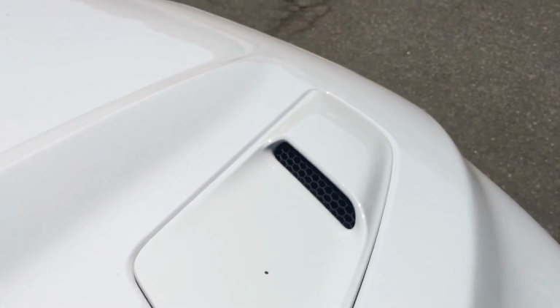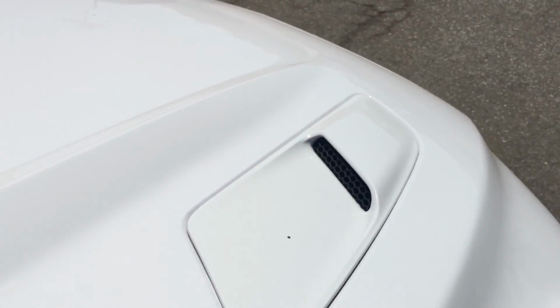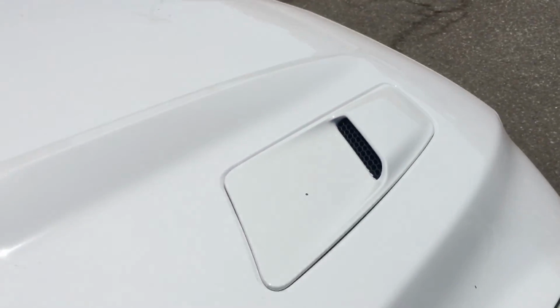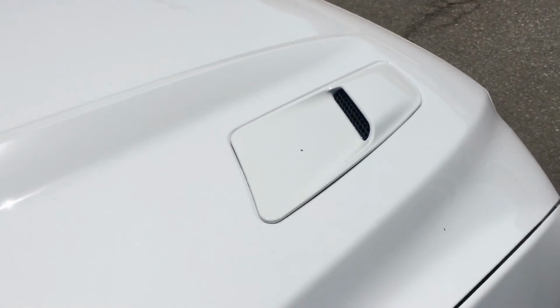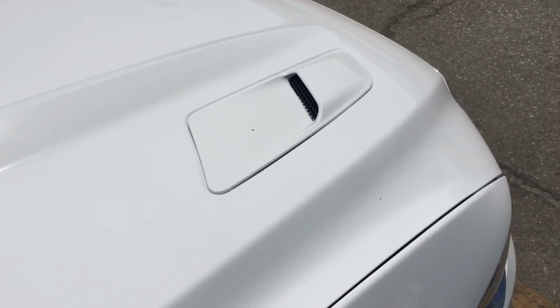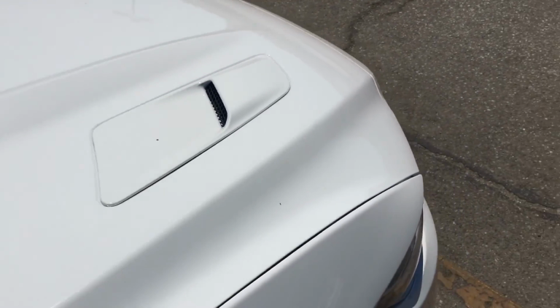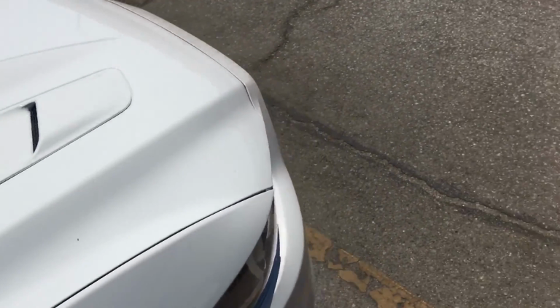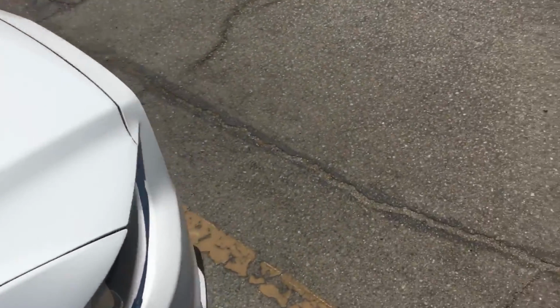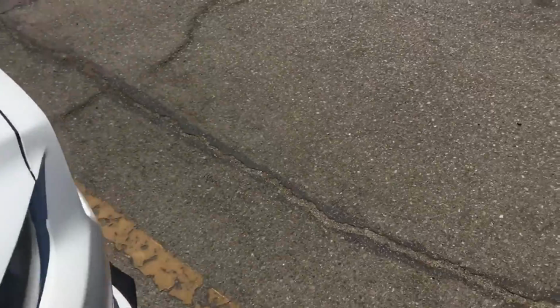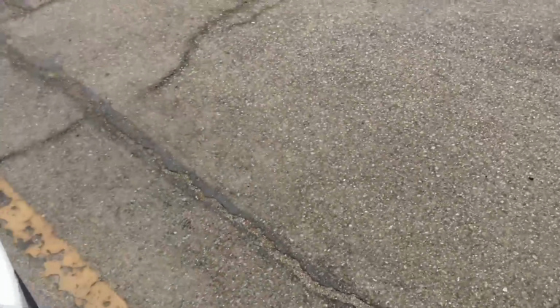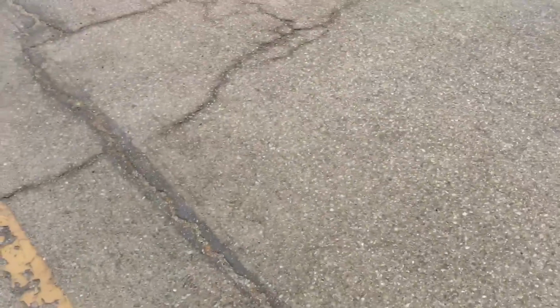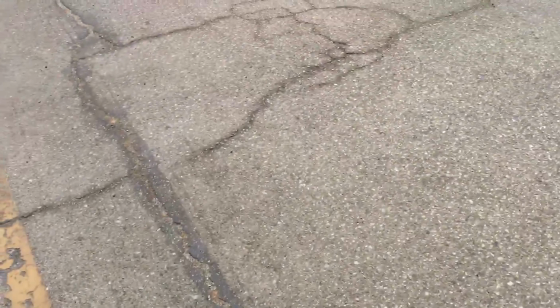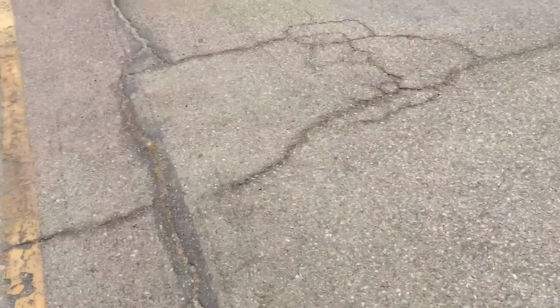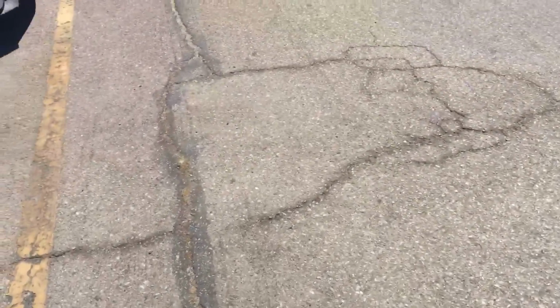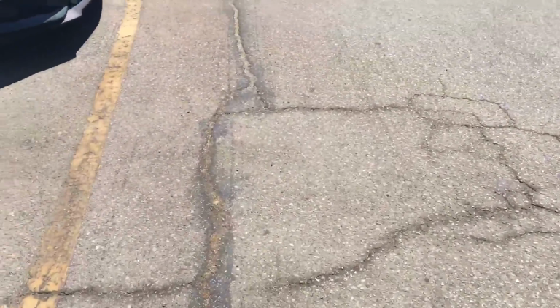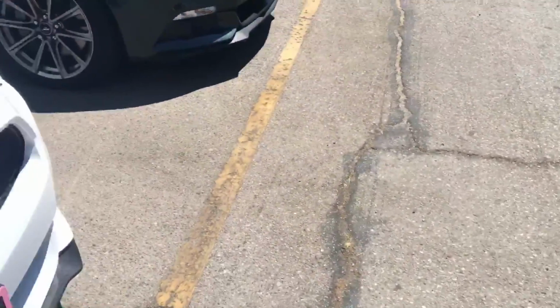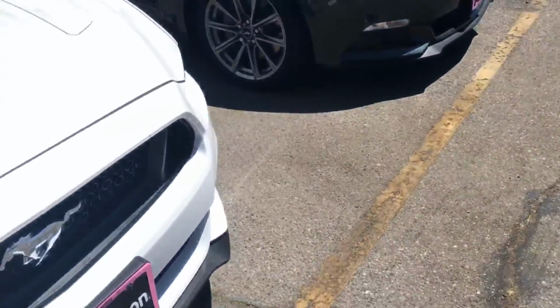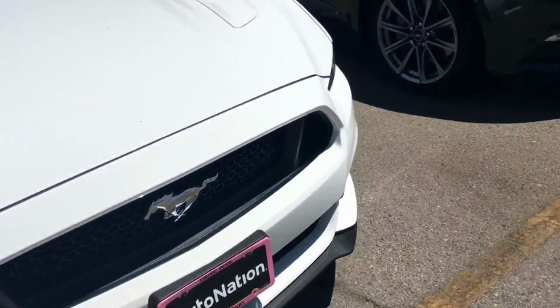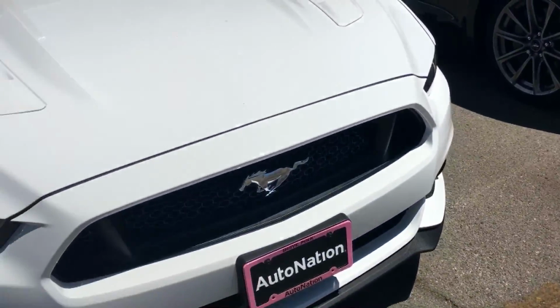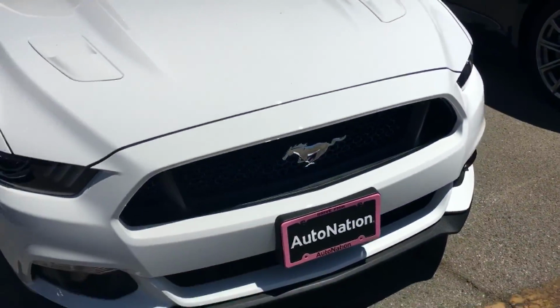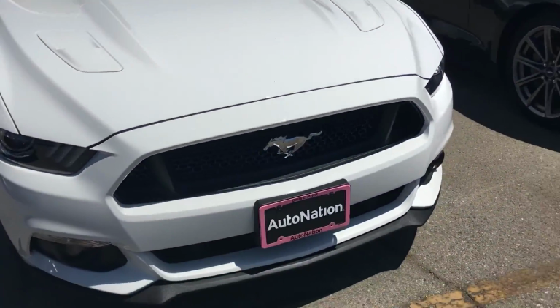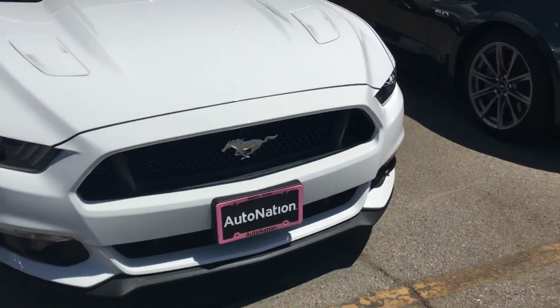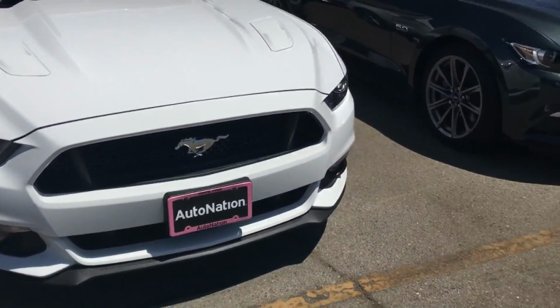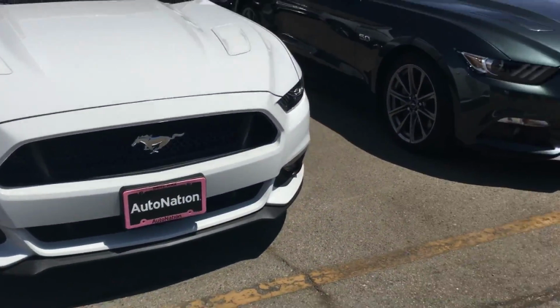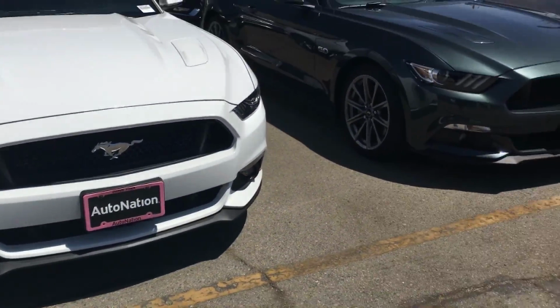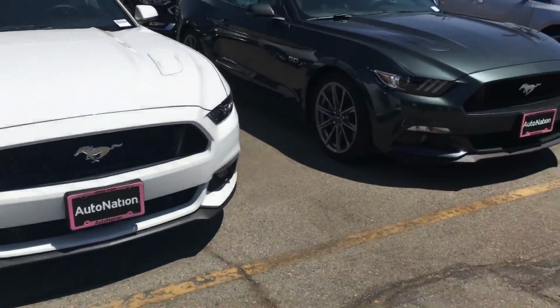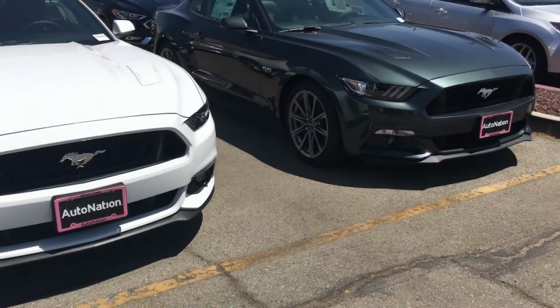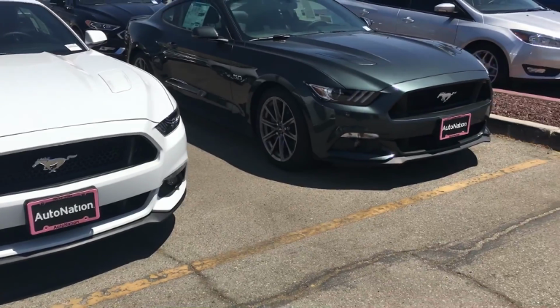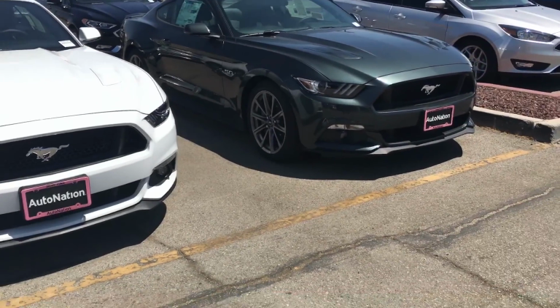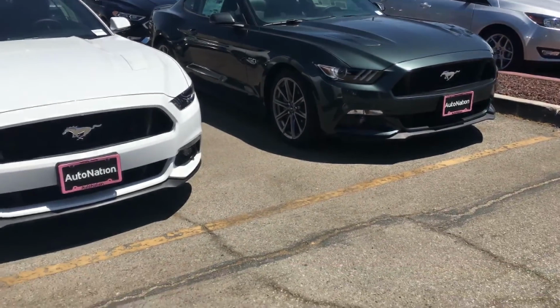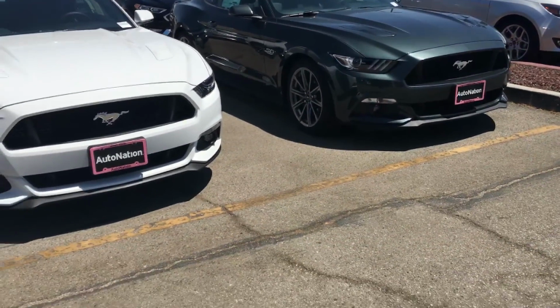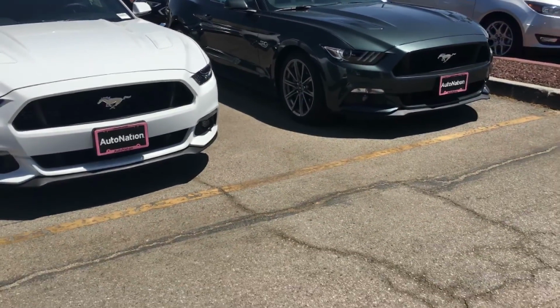That's a bummer. I can't believe Ford would do that. Oh well, maybe it was a one-year only thing. I'm sure anybody who owns one could probably easily convert them. And here's the two Mustangs.